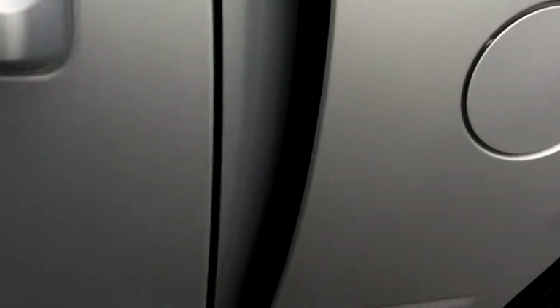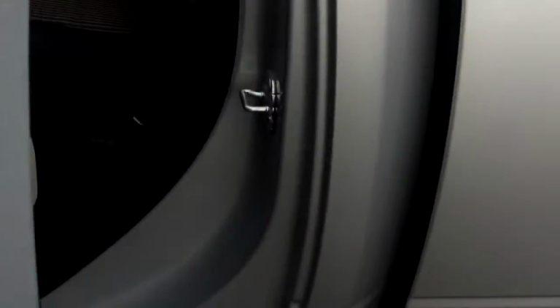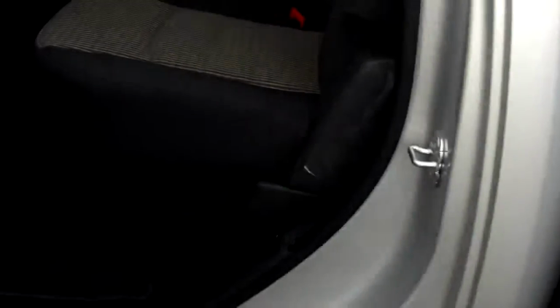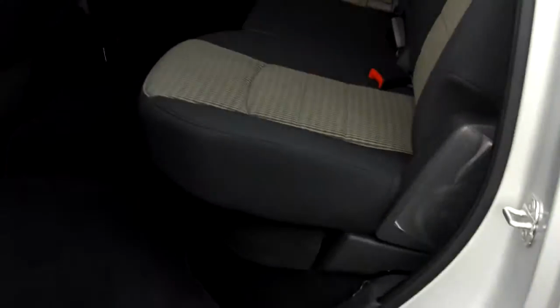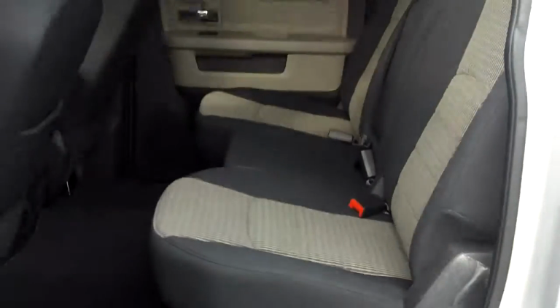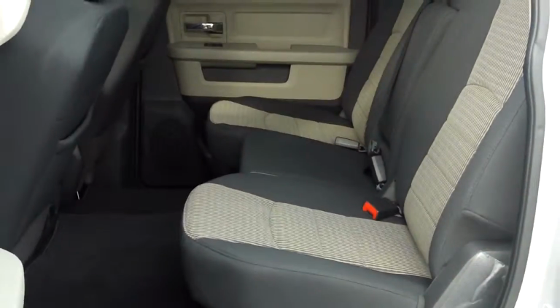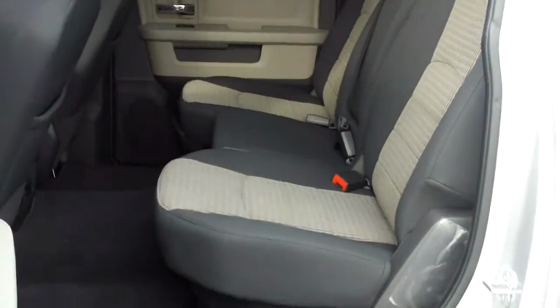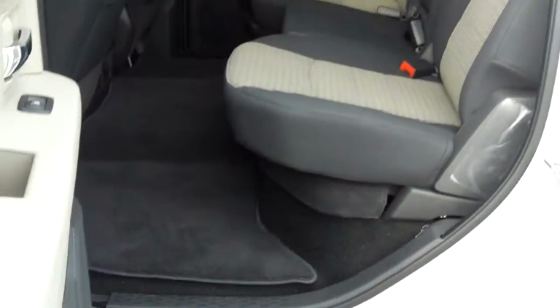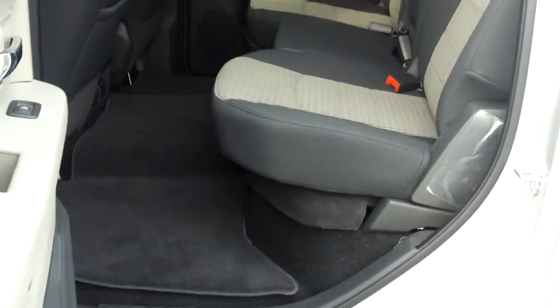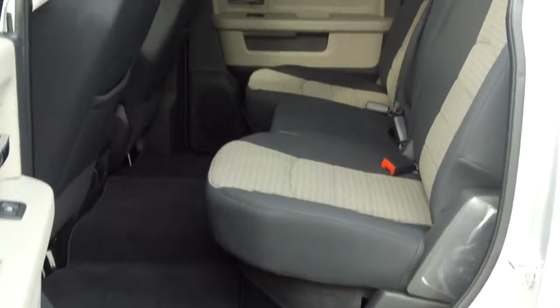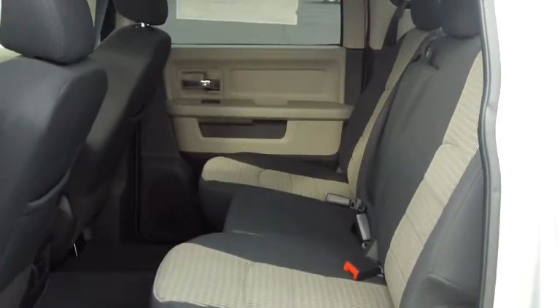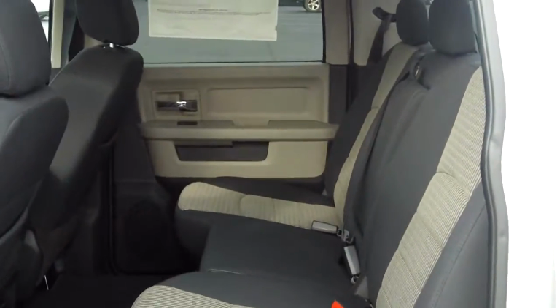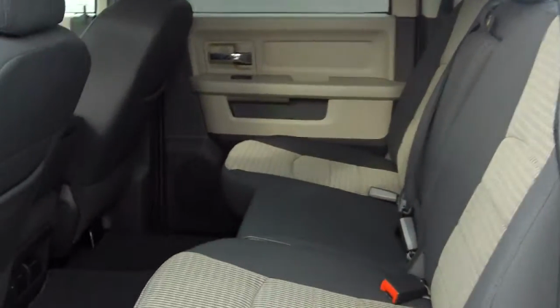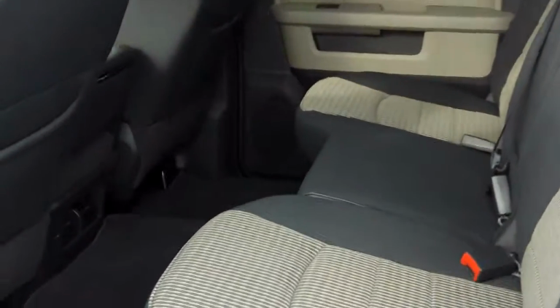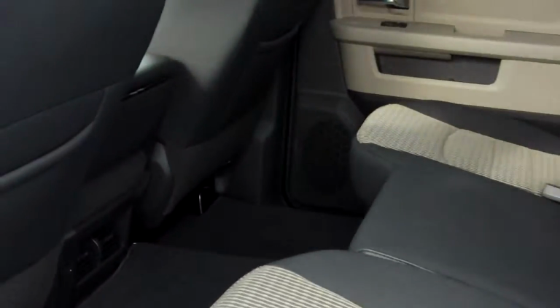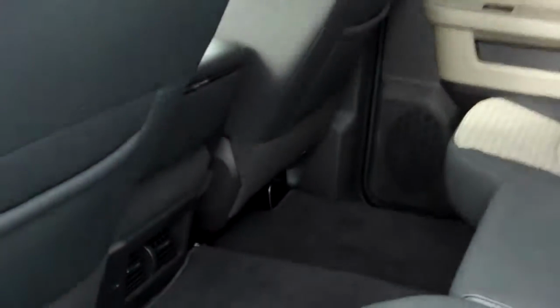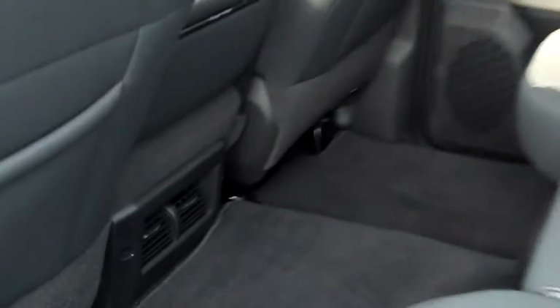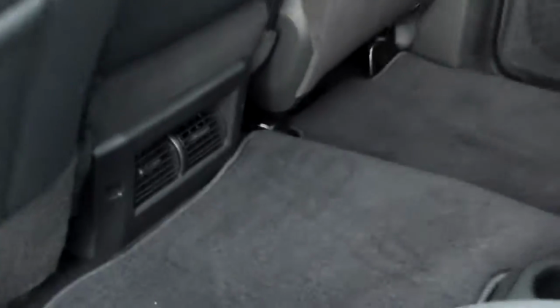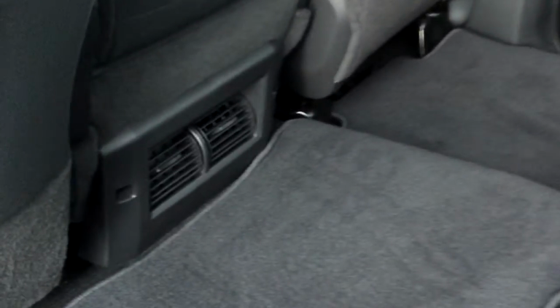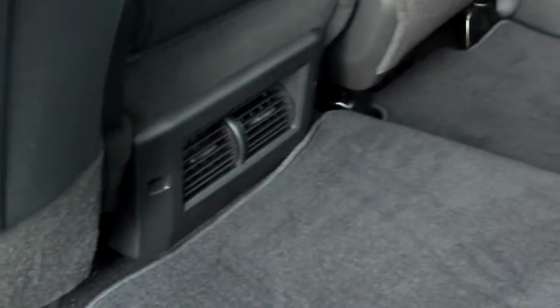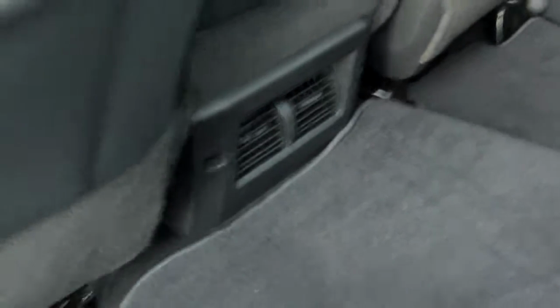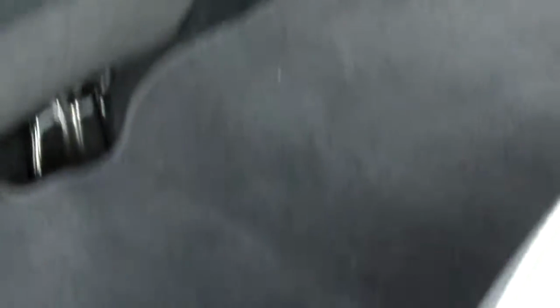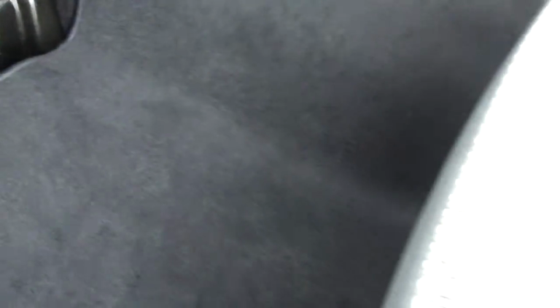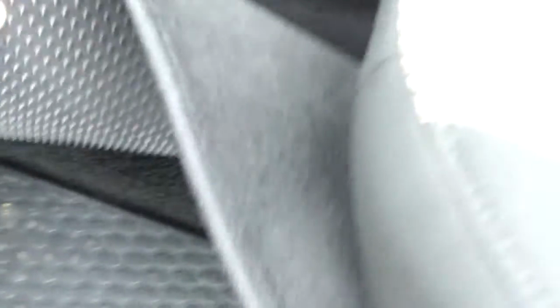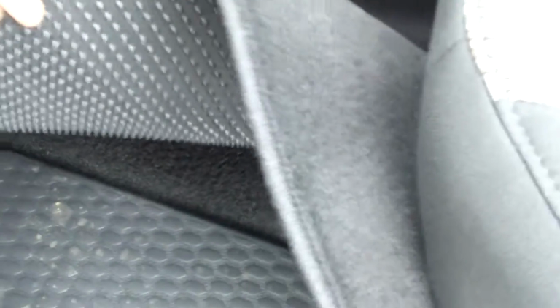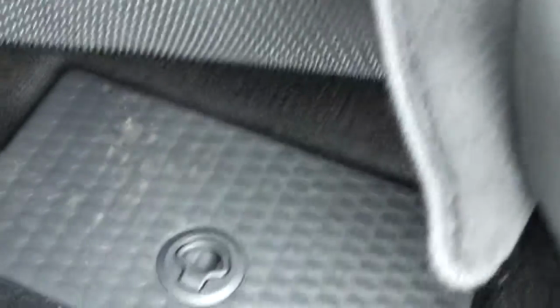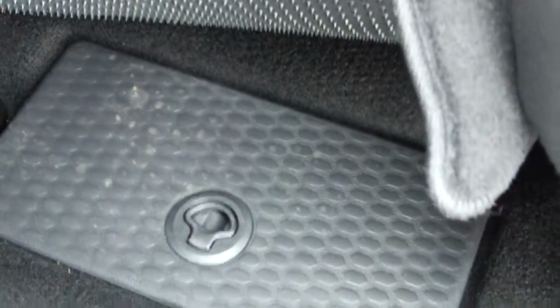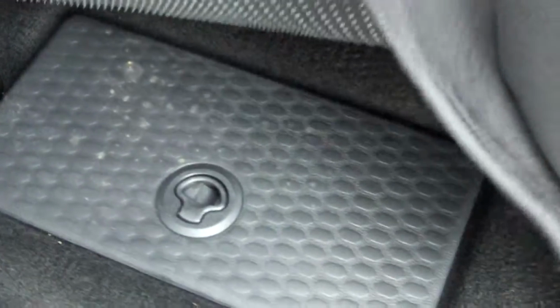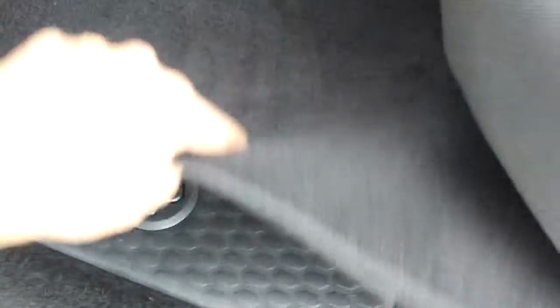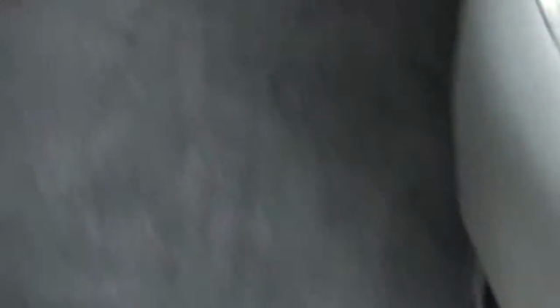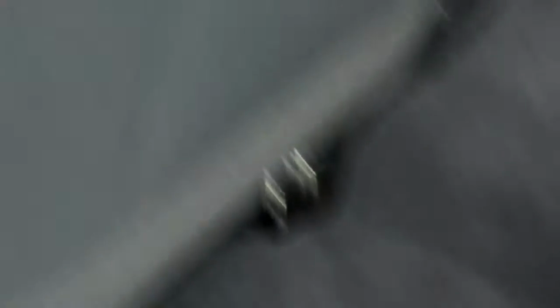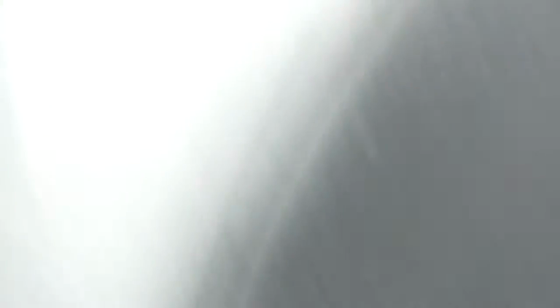This is a crew cab here, so it's got a real large back seat. The crew cab trucks also come with rear air vents and they also have two storage compartments underneath each side of the truck.